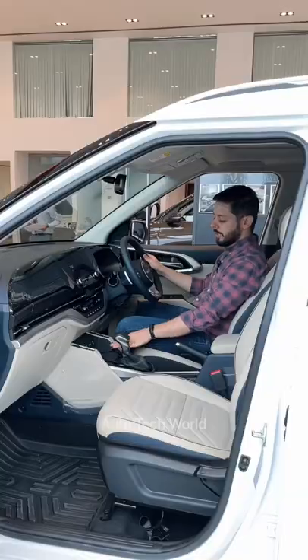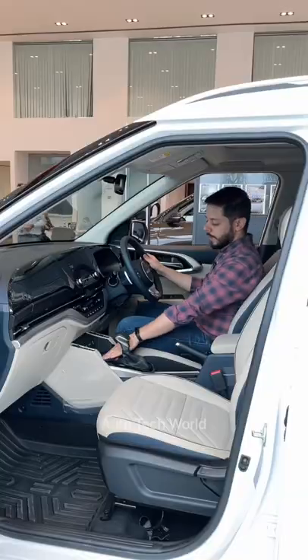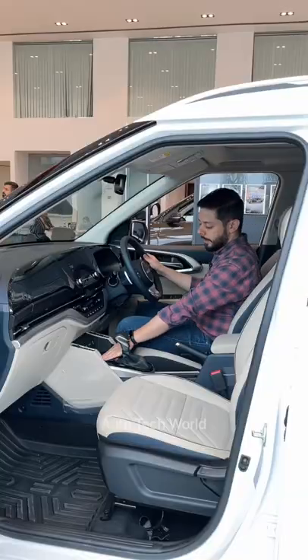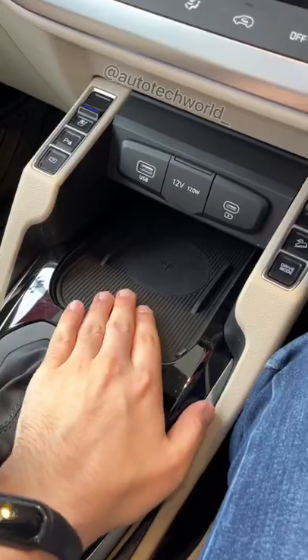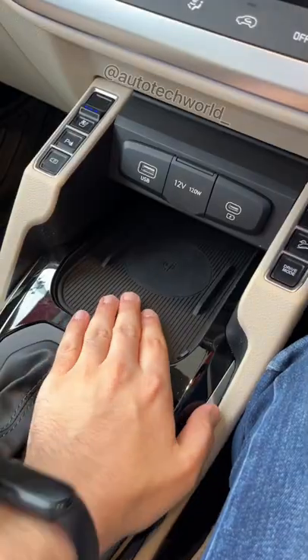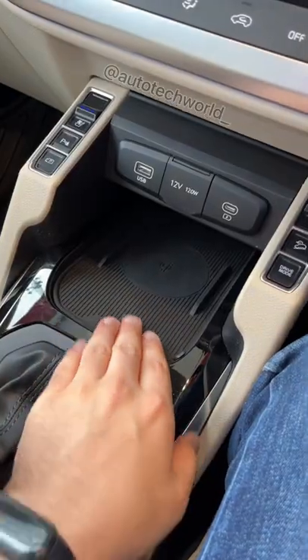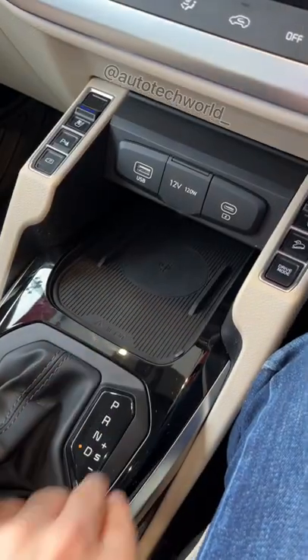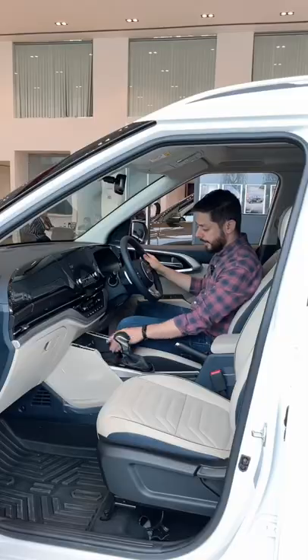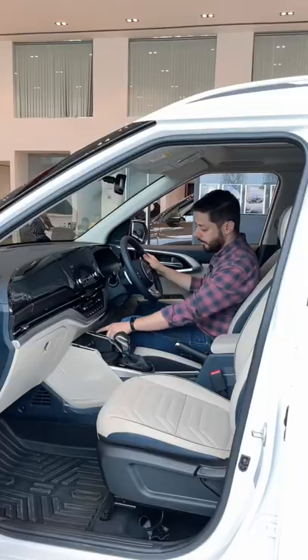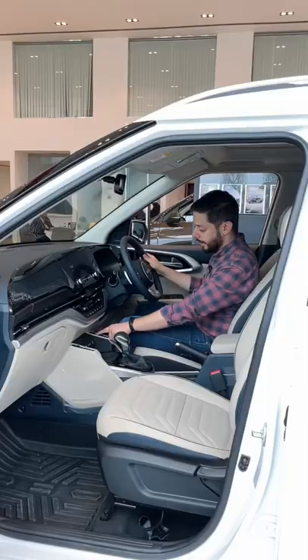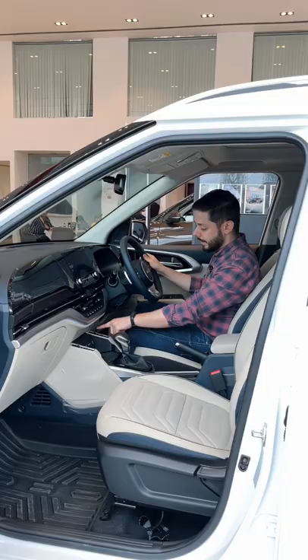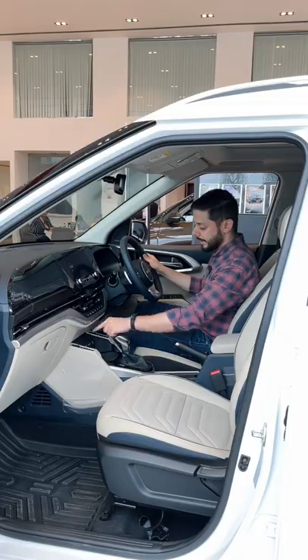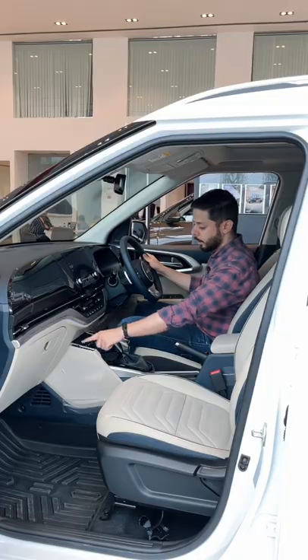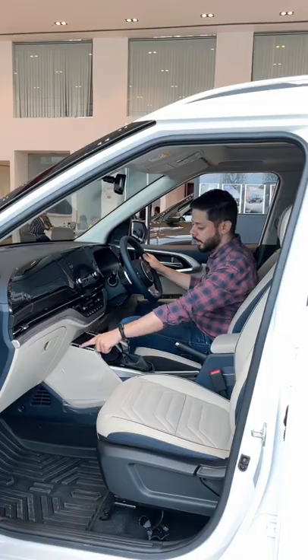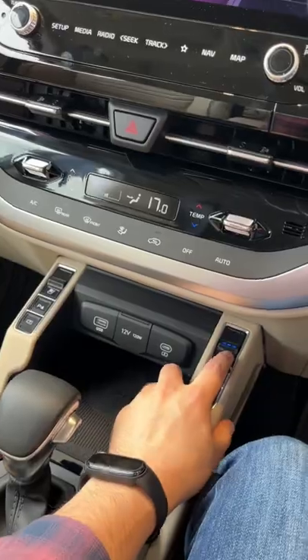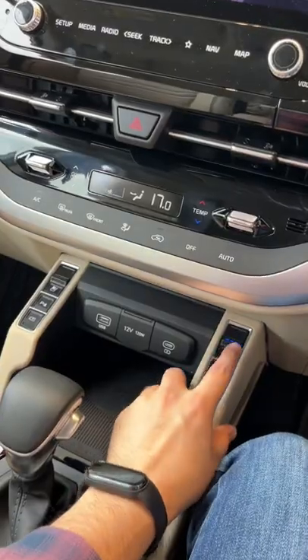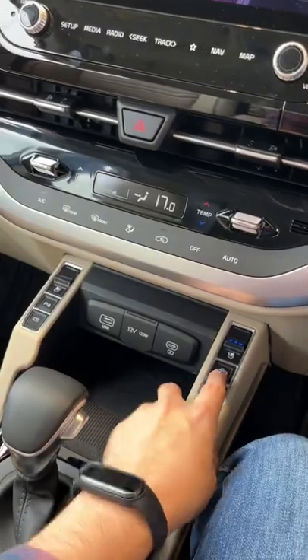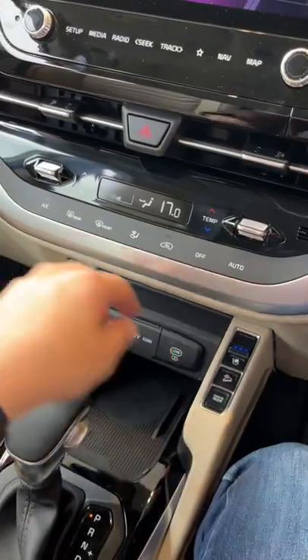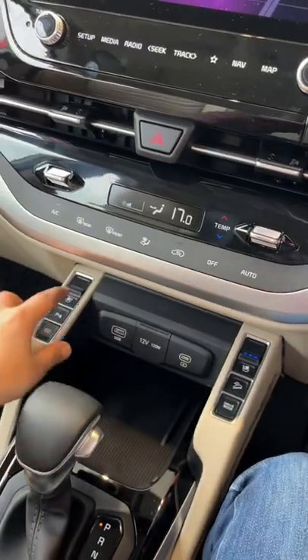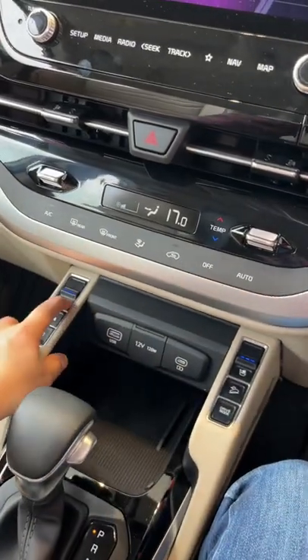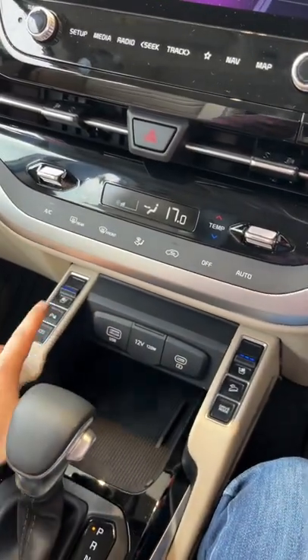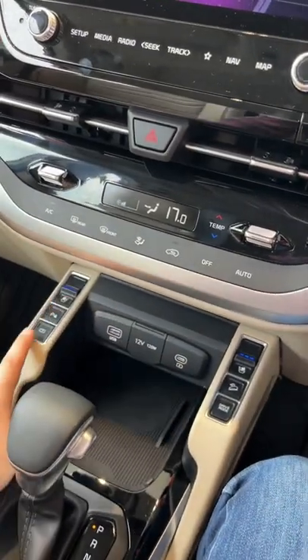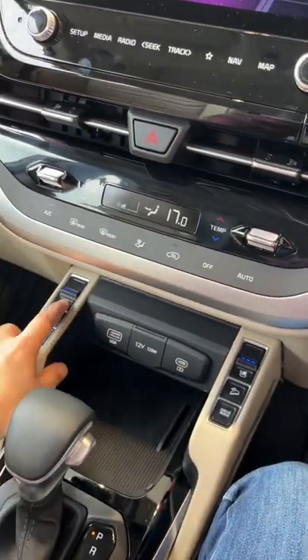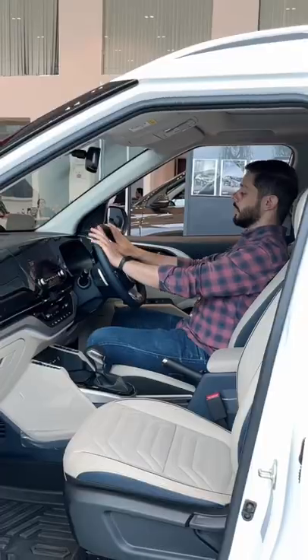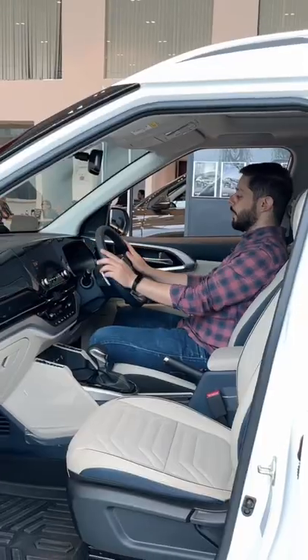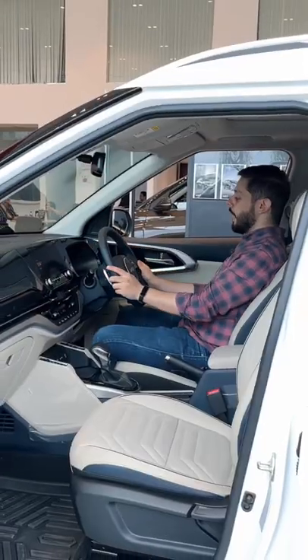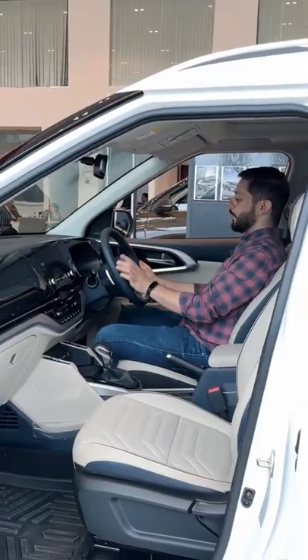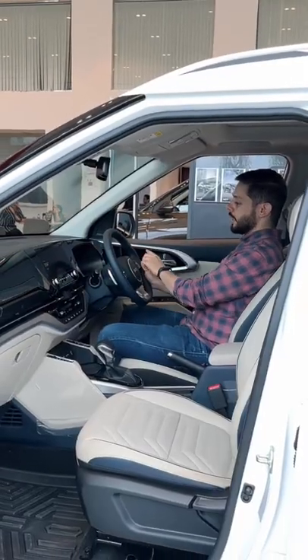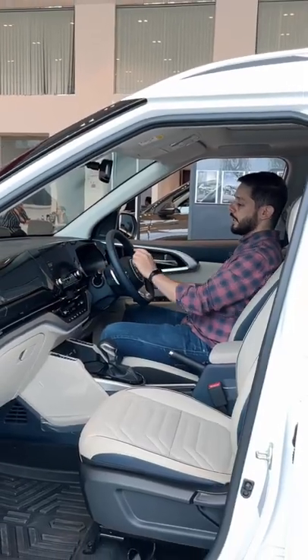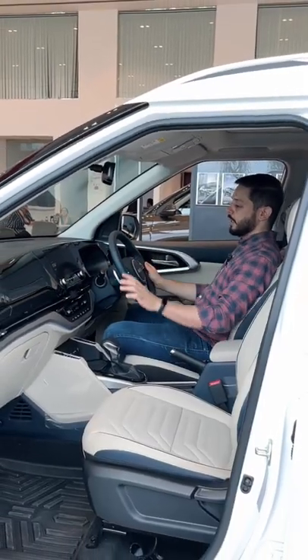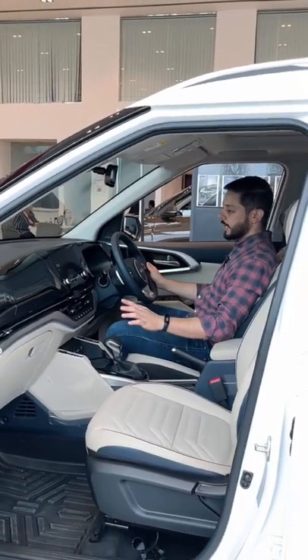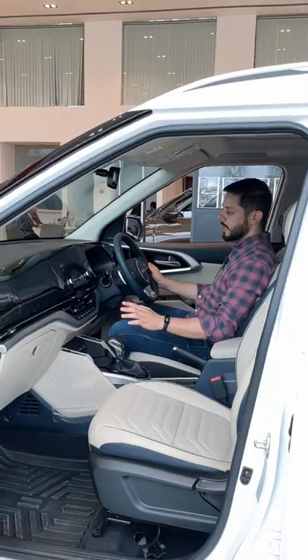Here you have wireless charging and a ventilated seats option for the driver and co-passenger. In safety, you will get six airbags here.